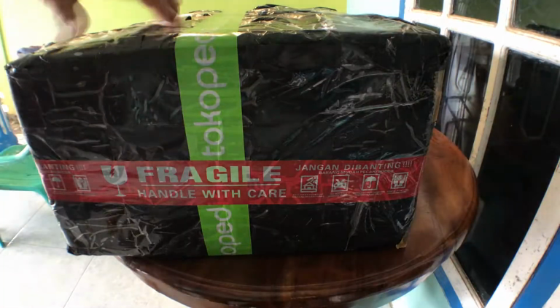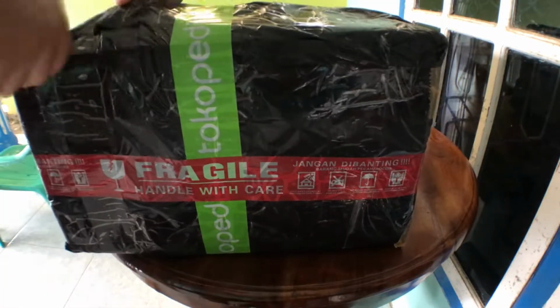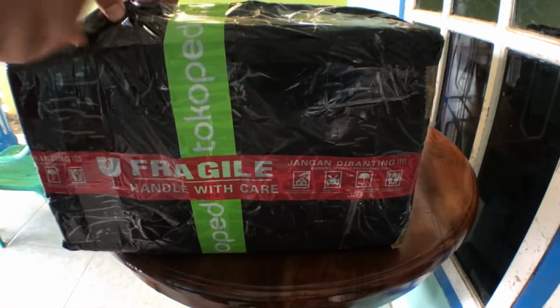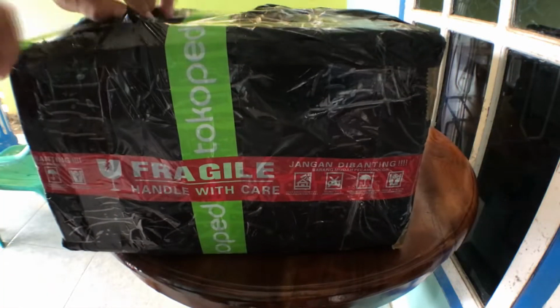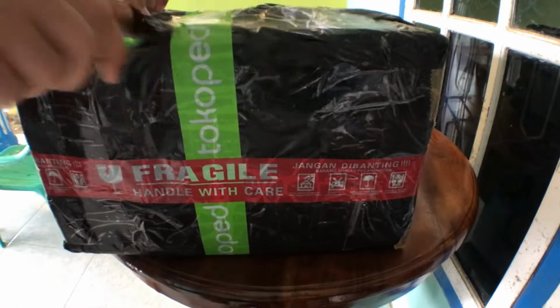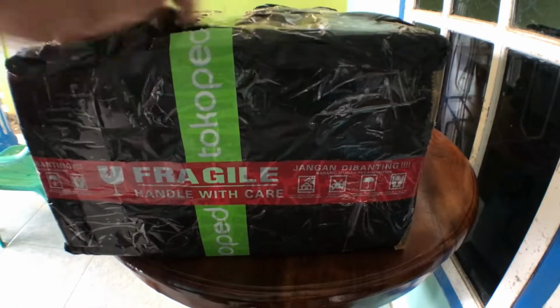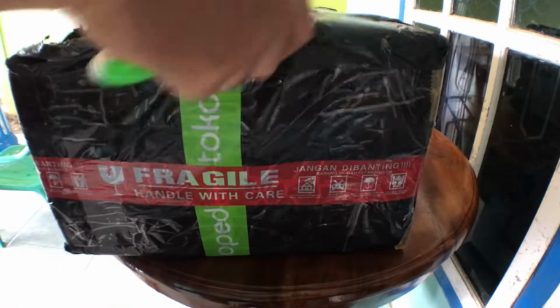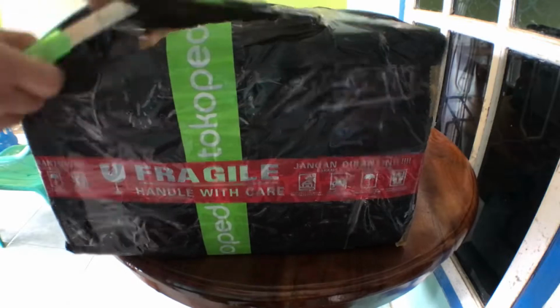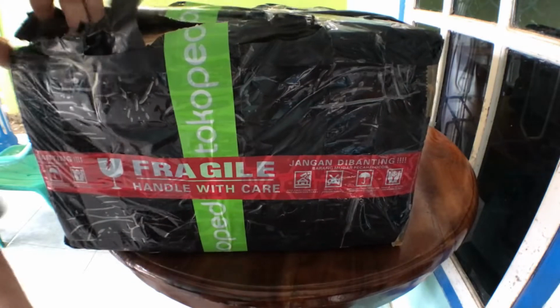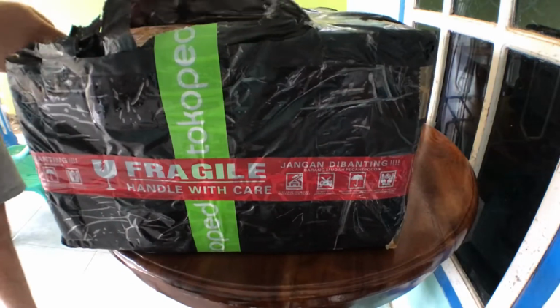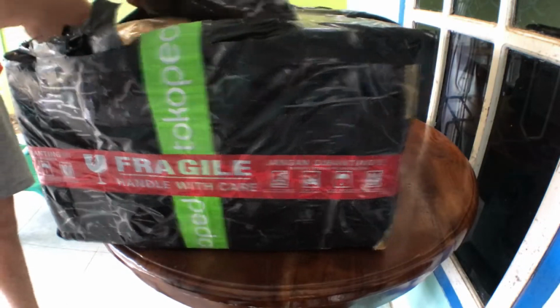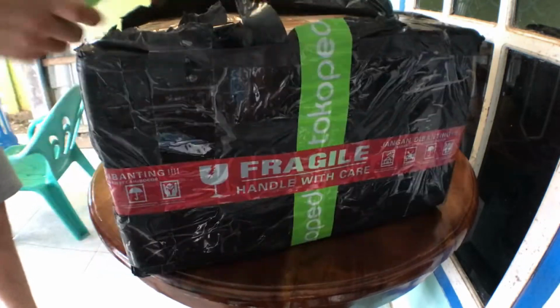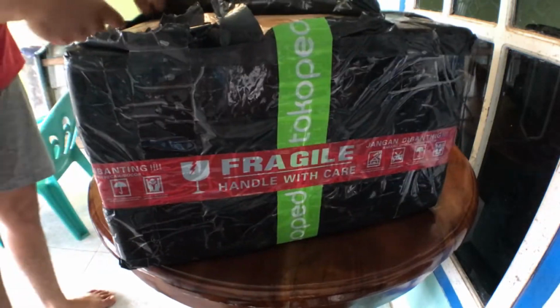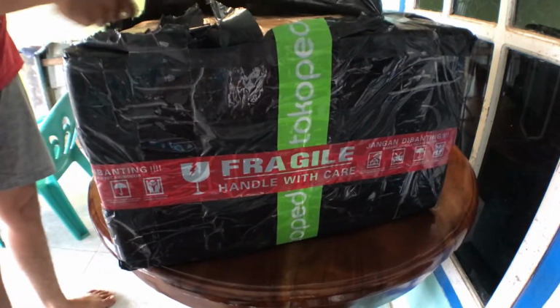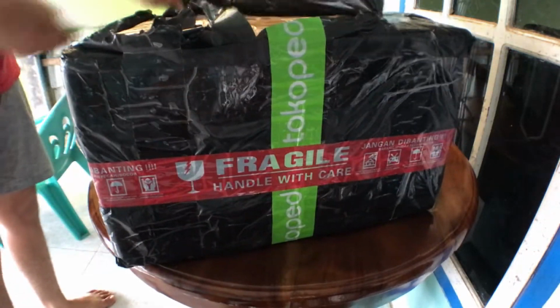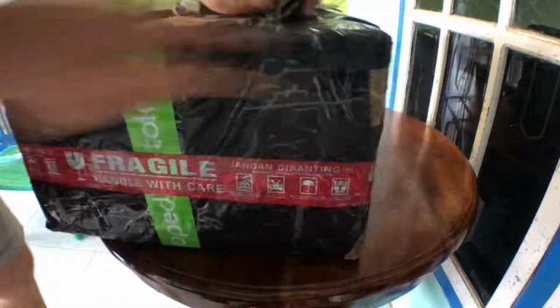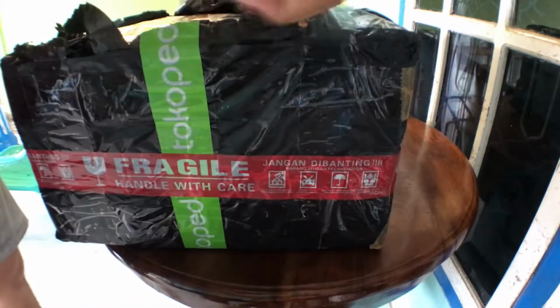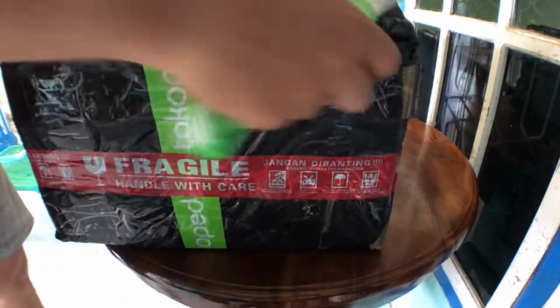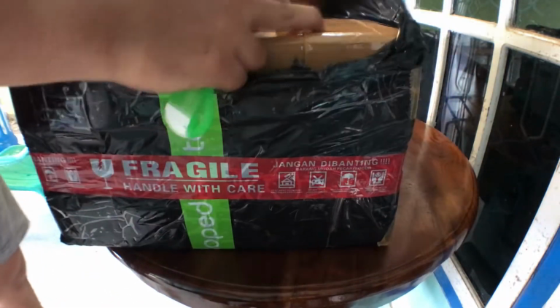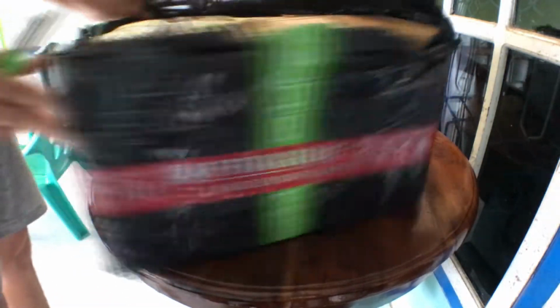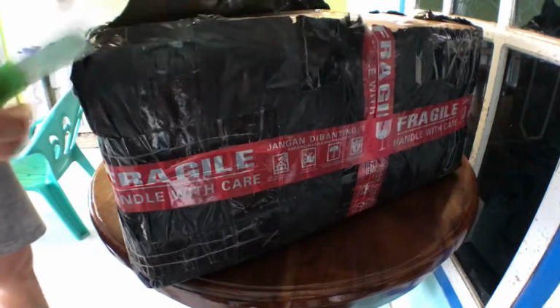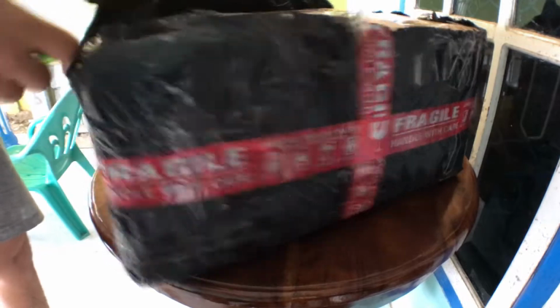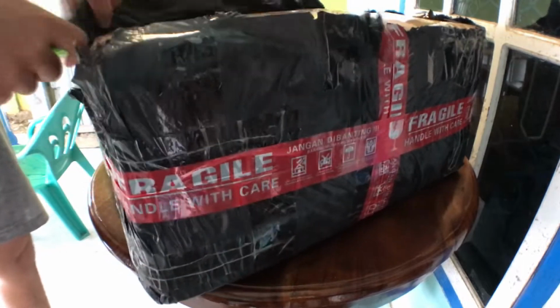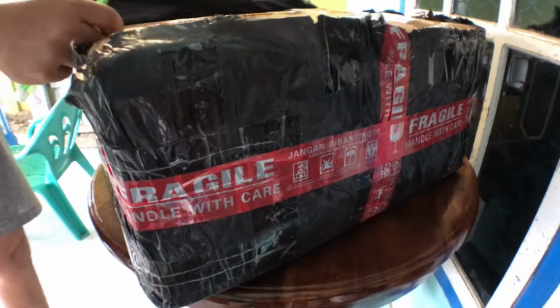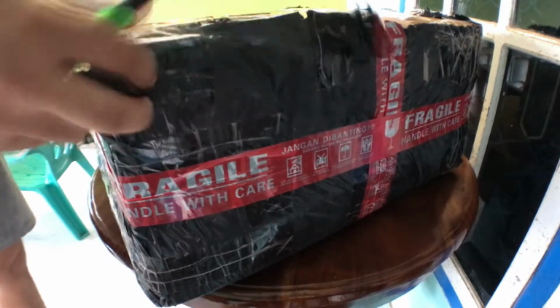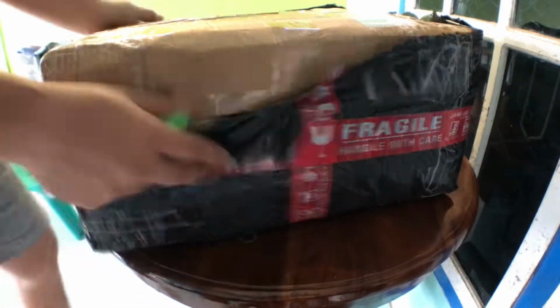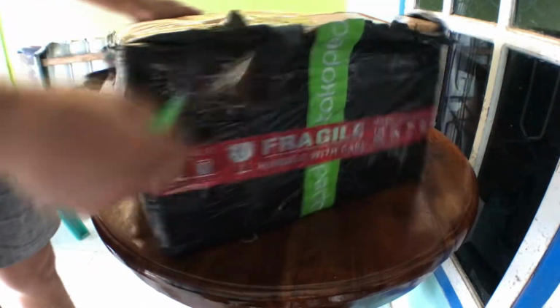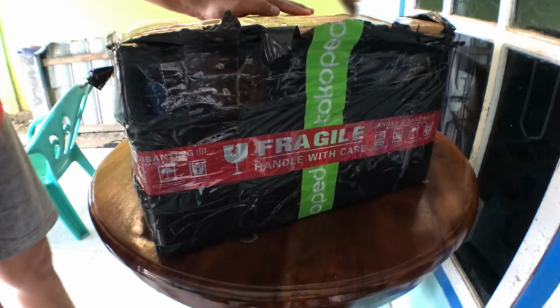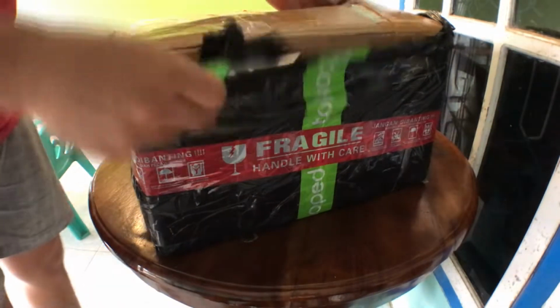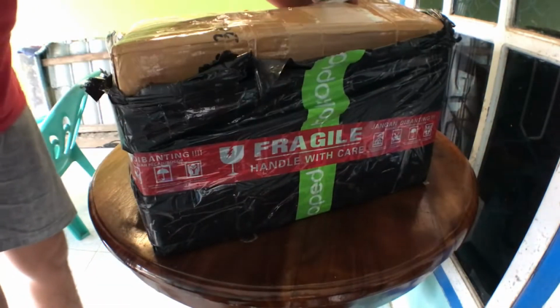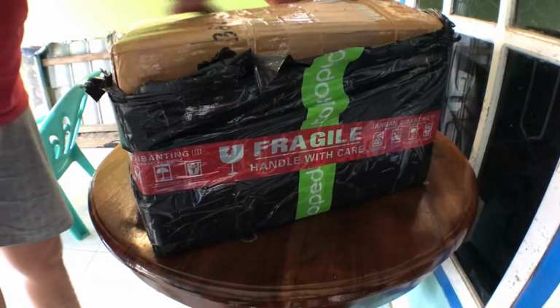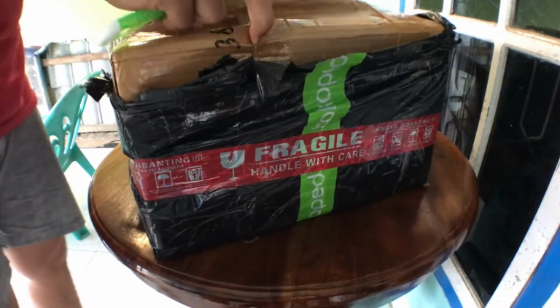In this video, I'll assemble a pair of bookshelf active speakers with this kit and 2 identical 6-inch woofers from the brand ACR, a famous Indonesian speaker manufacturer.